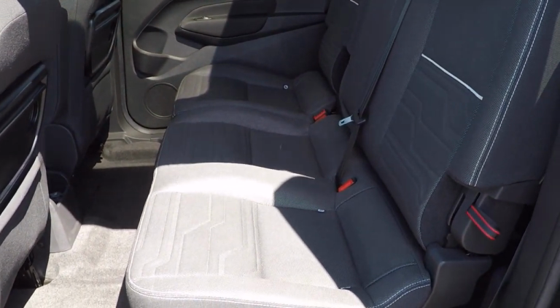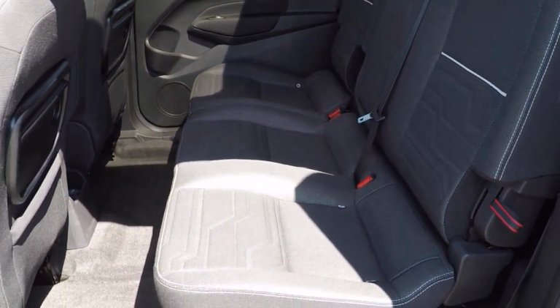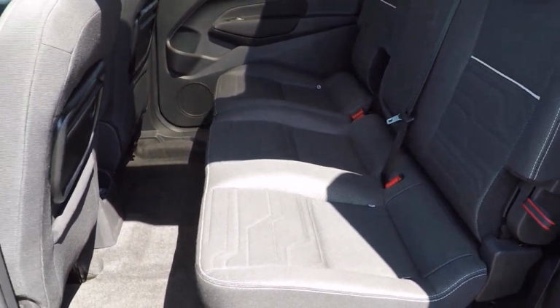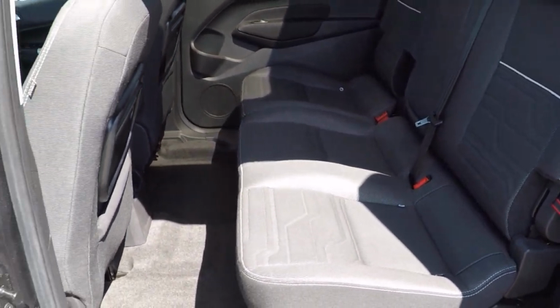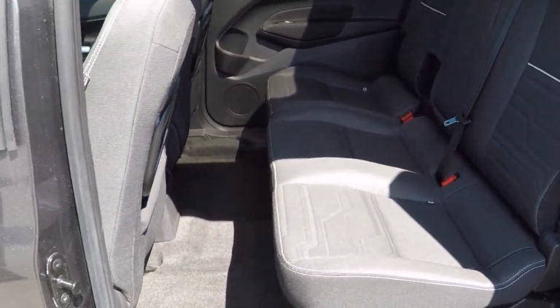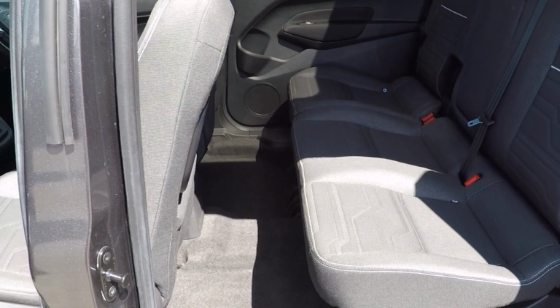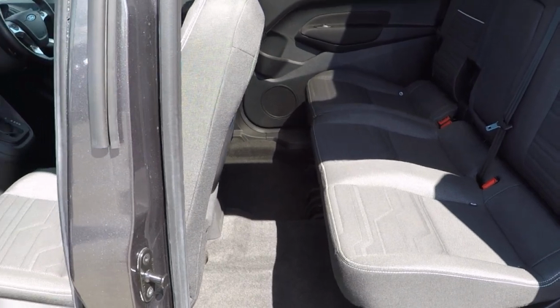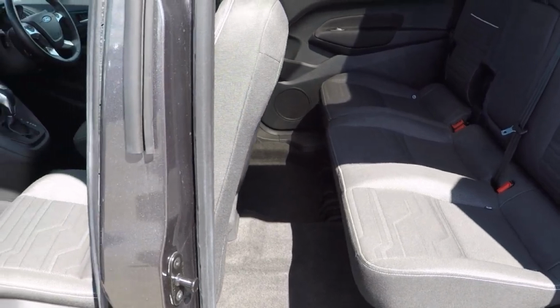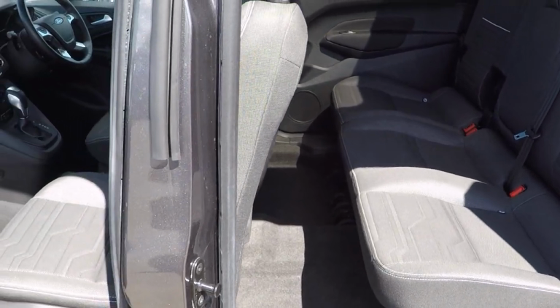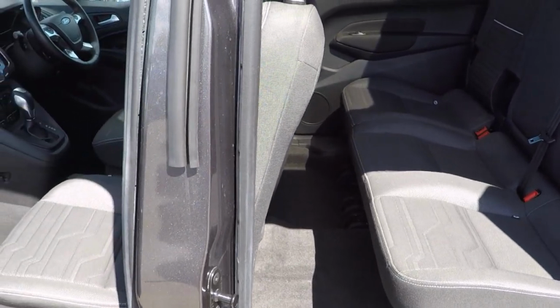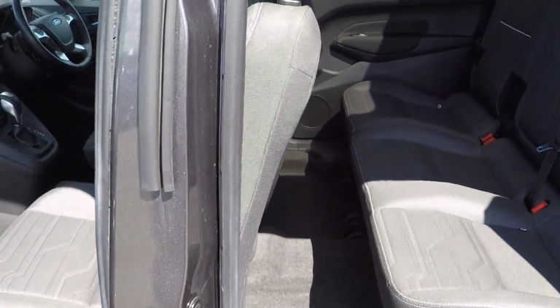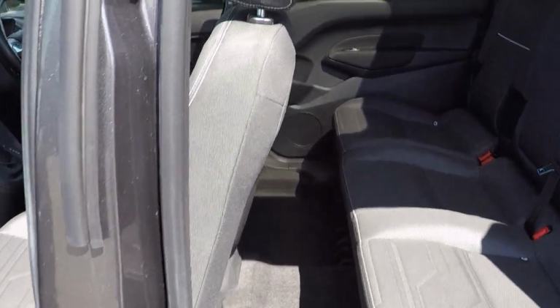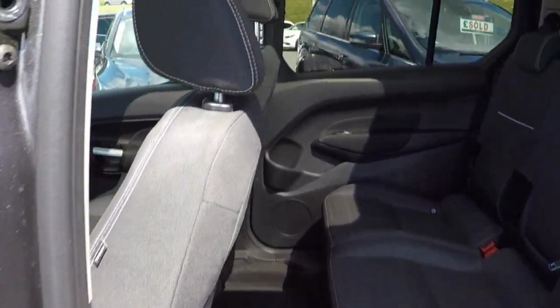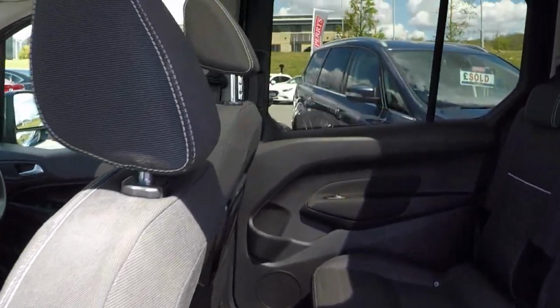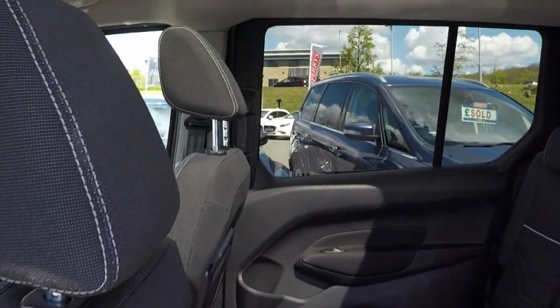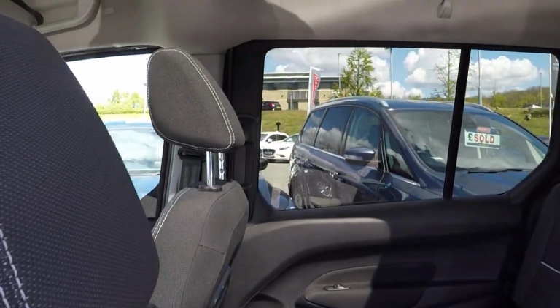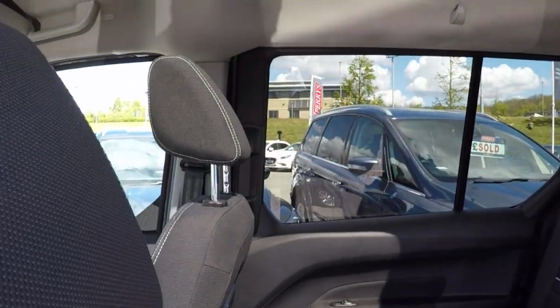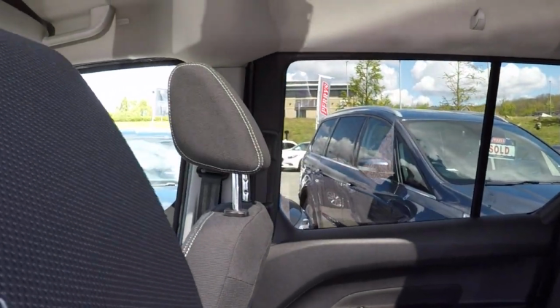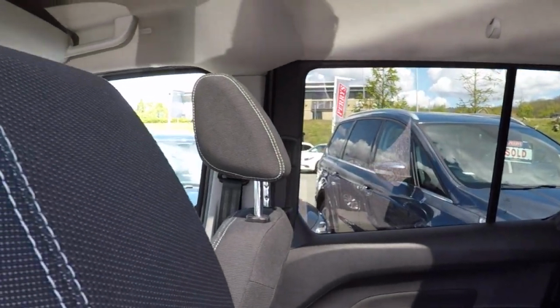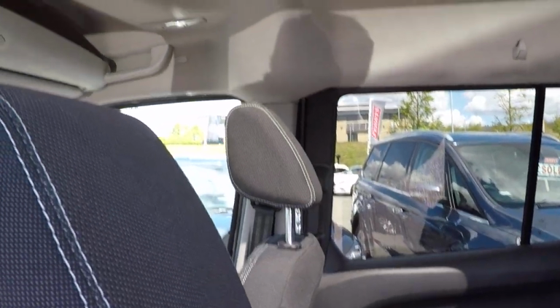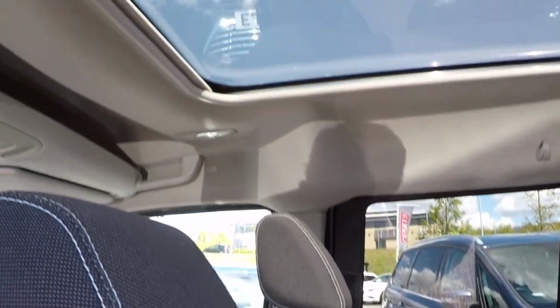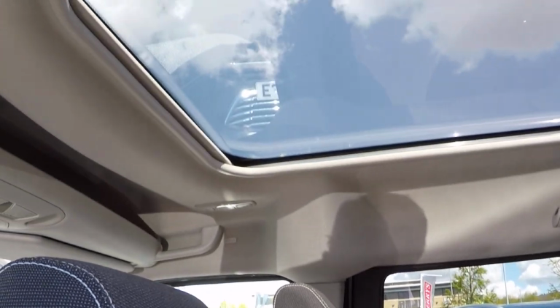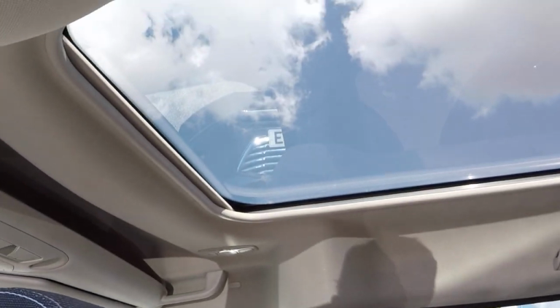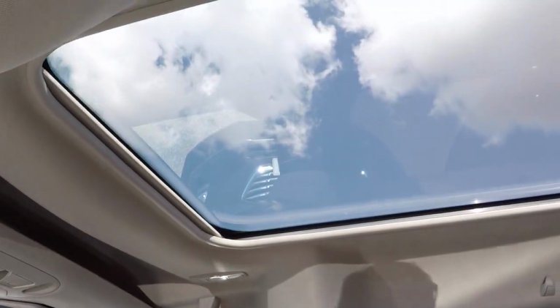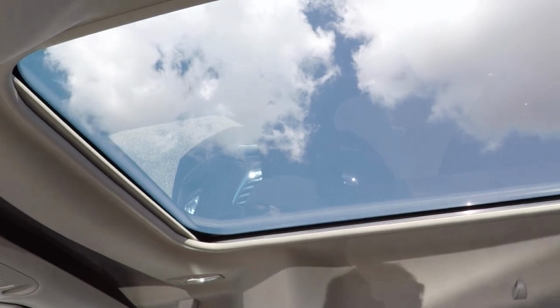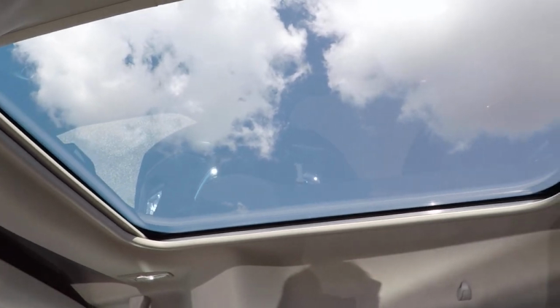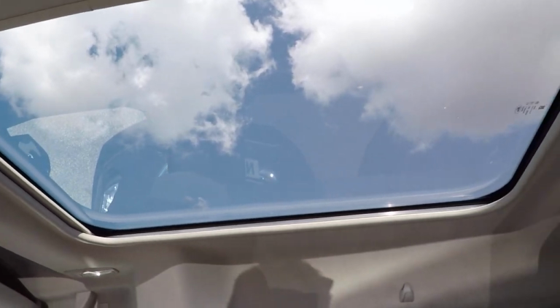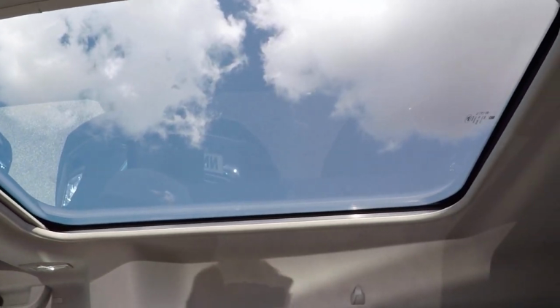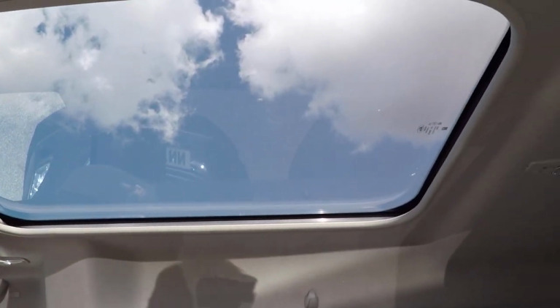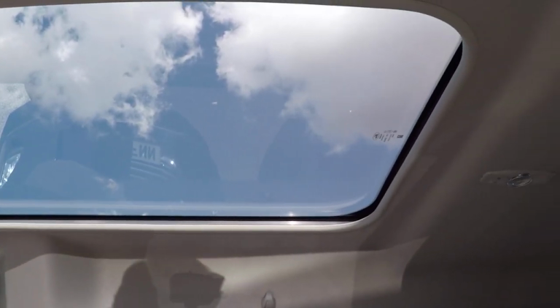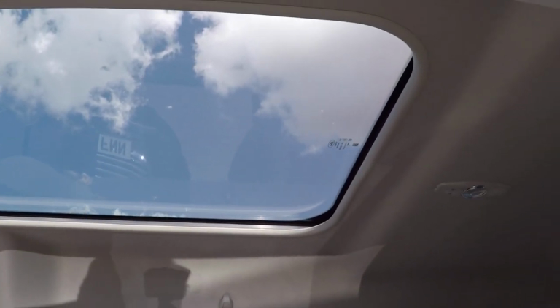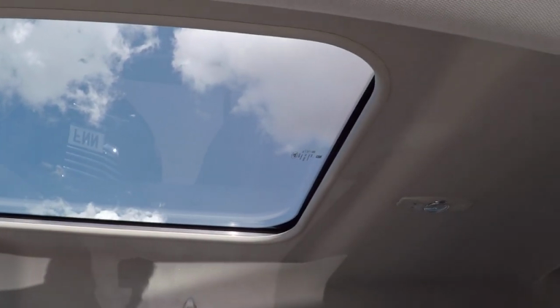Ease of getting in and out is fabulous as well, and just to show you the huge panoramic roof that you have as well.